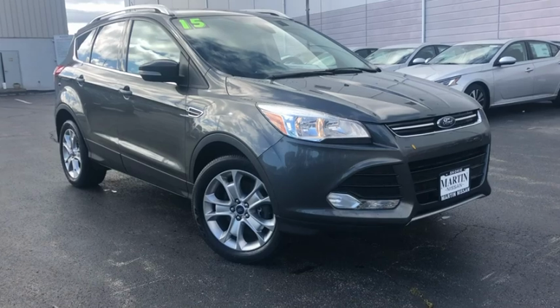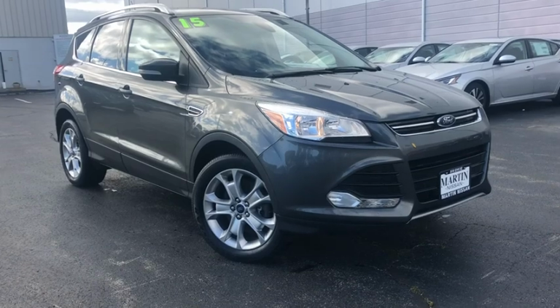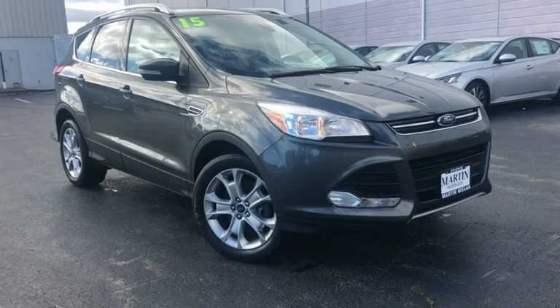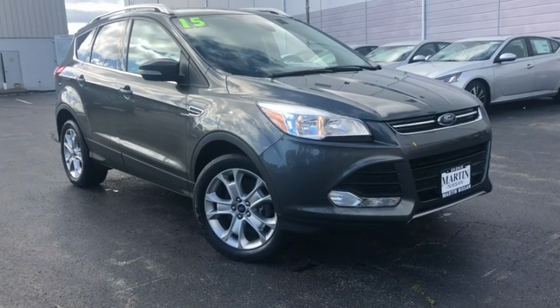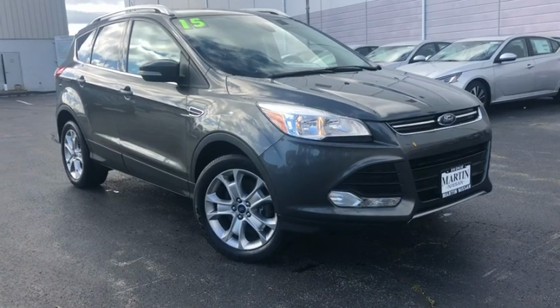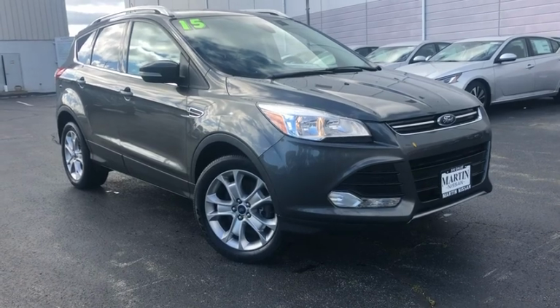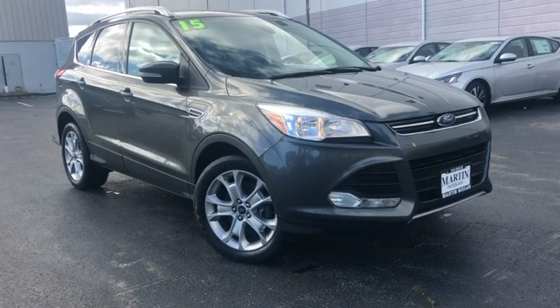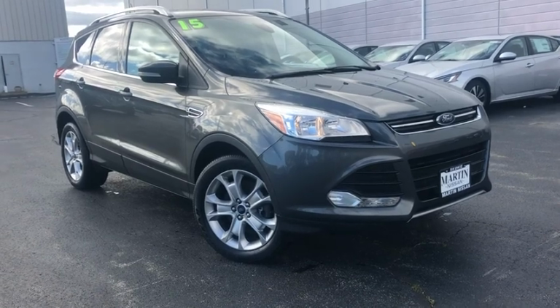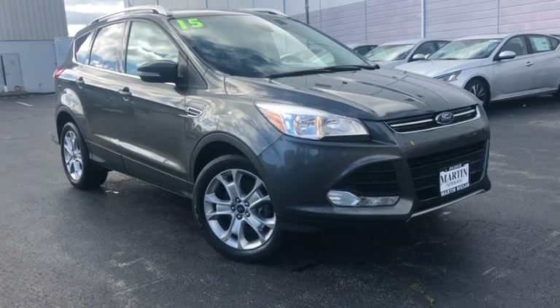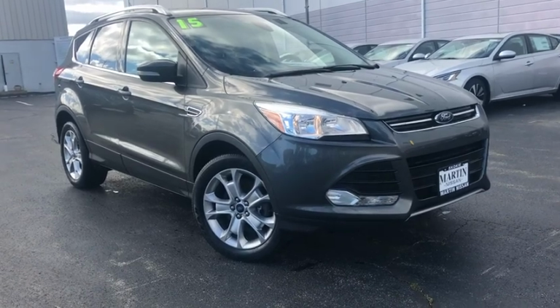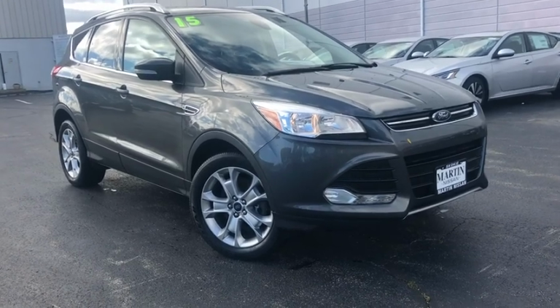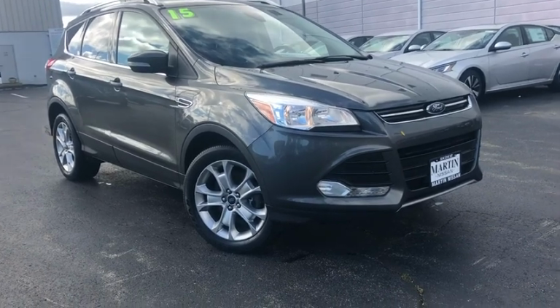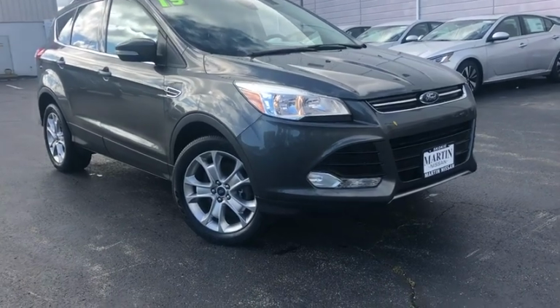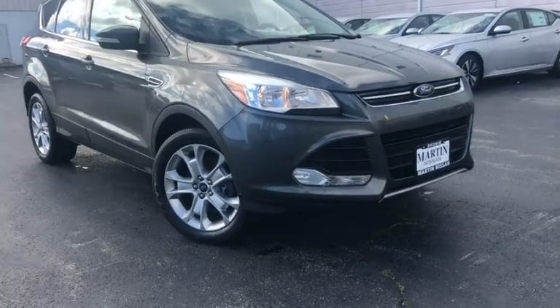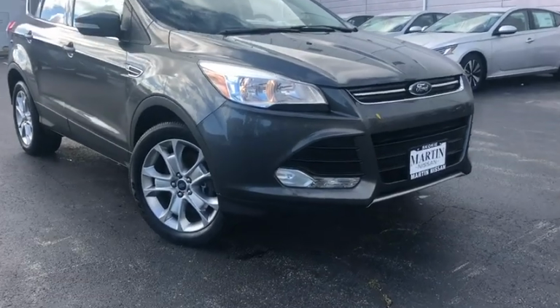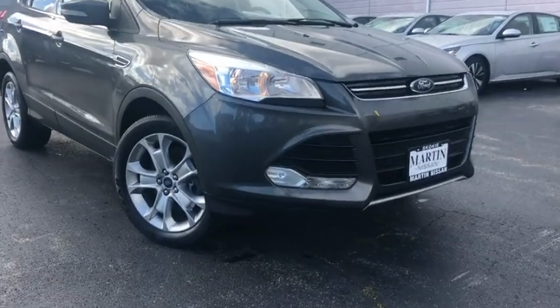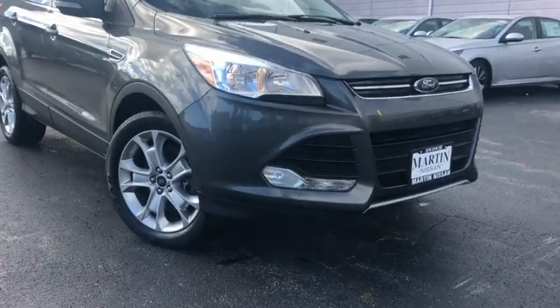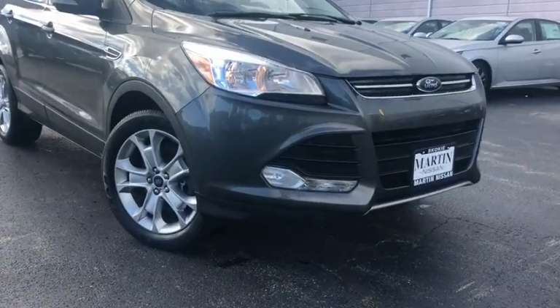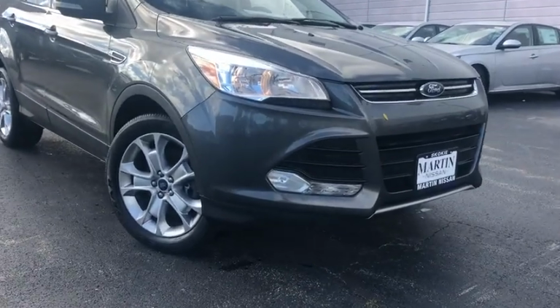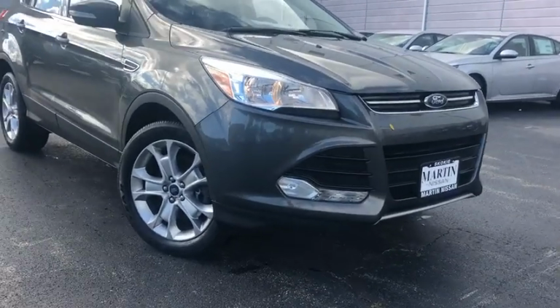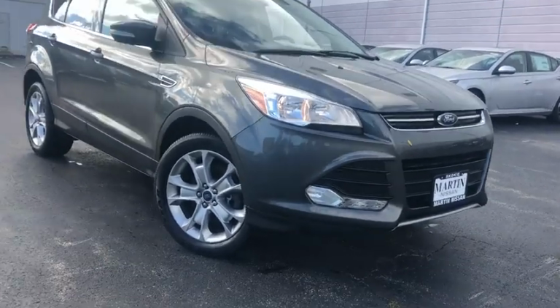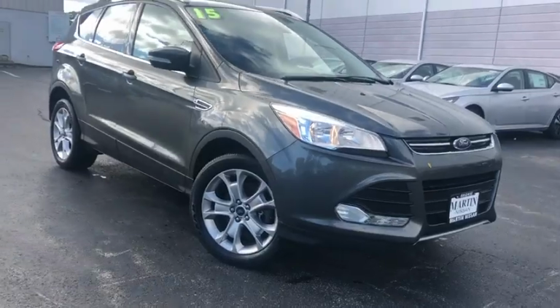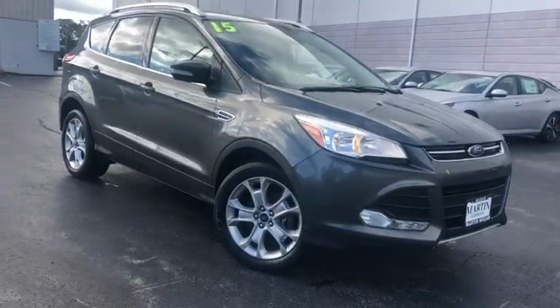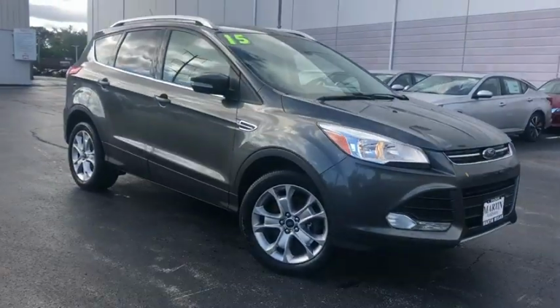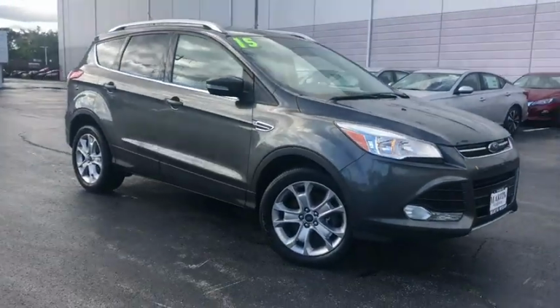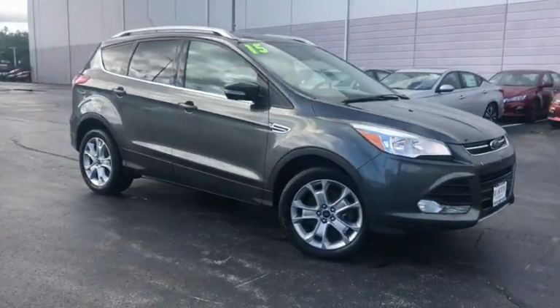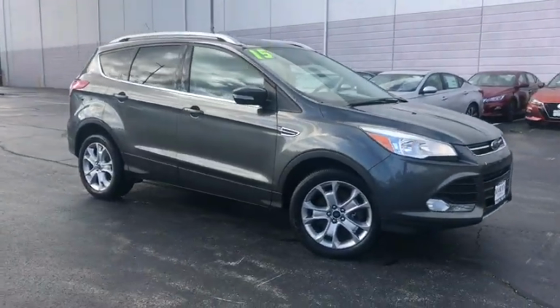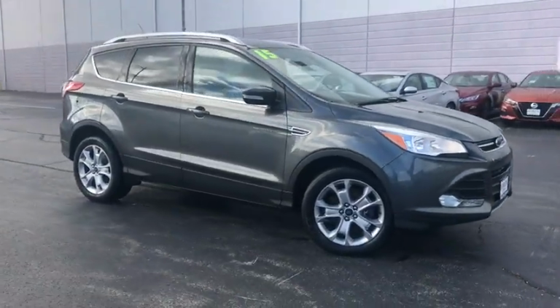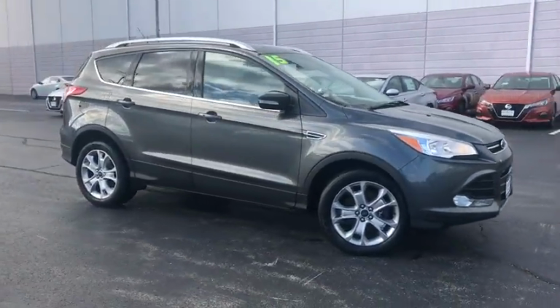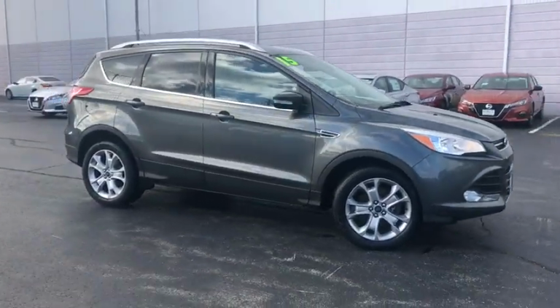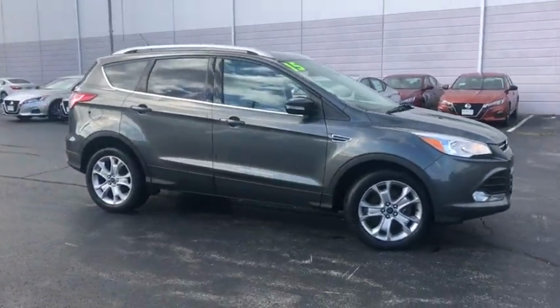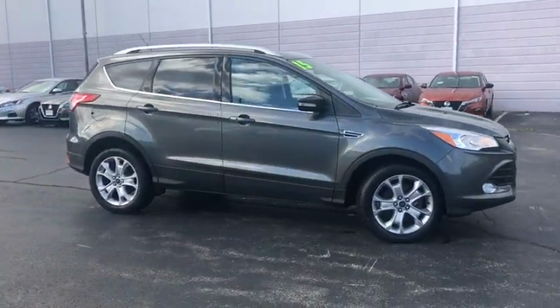Stop by and take a look at the 2015 Ford Escape. Gas engines flex, tow, dip and go with Ford Escape.